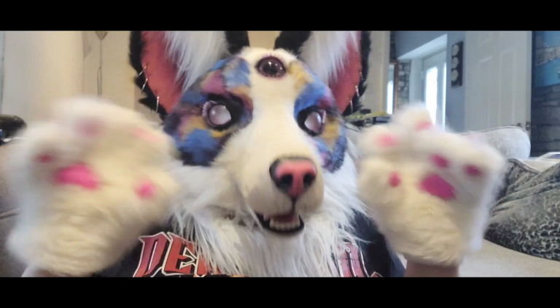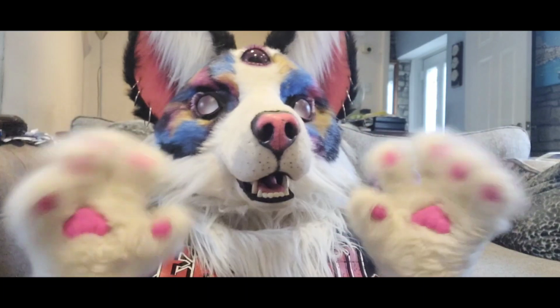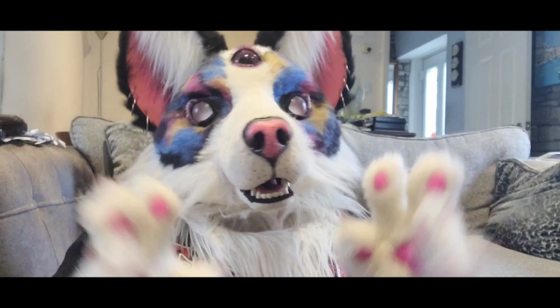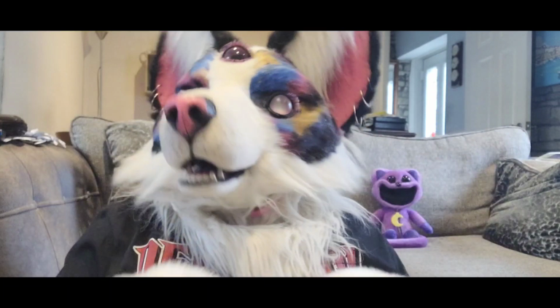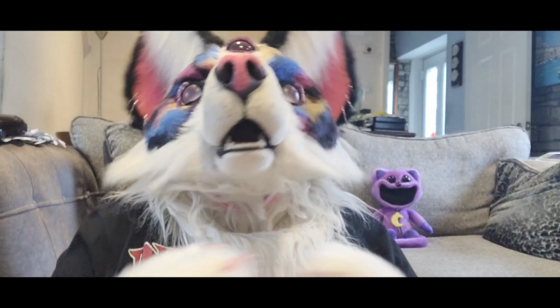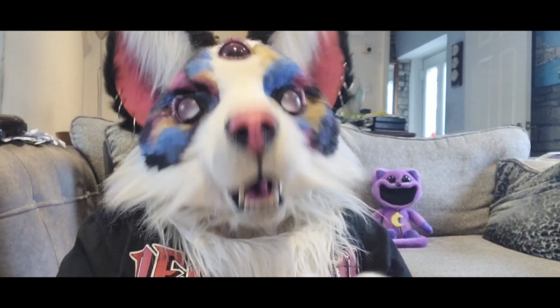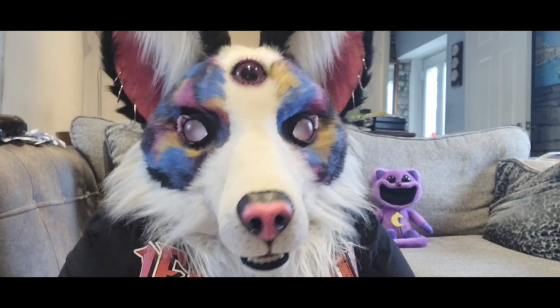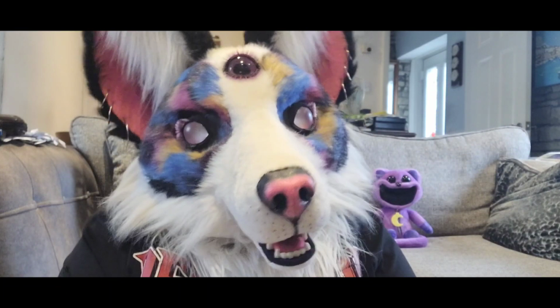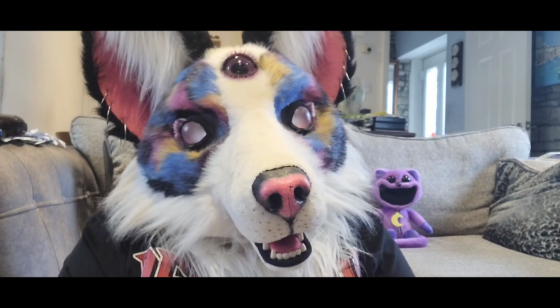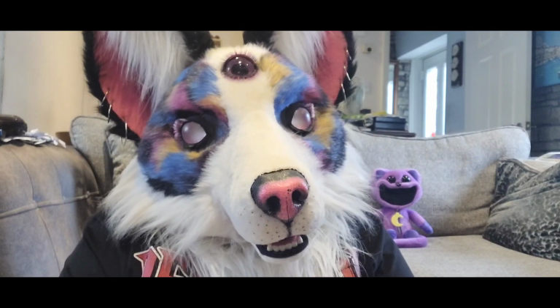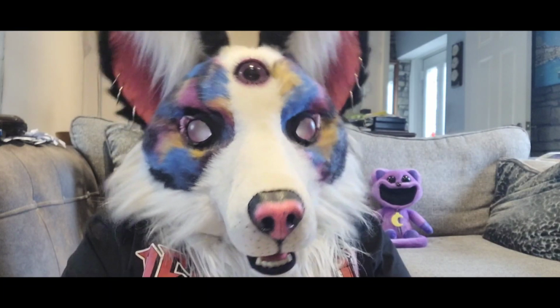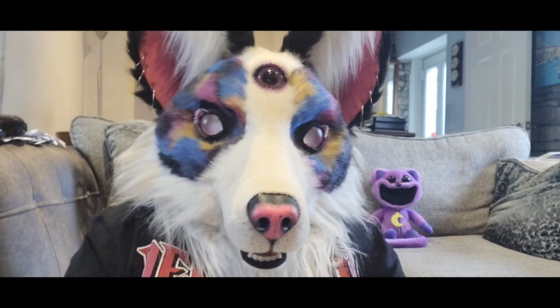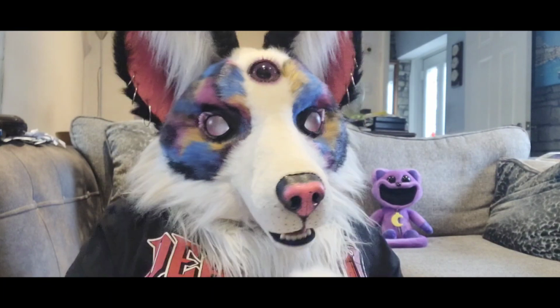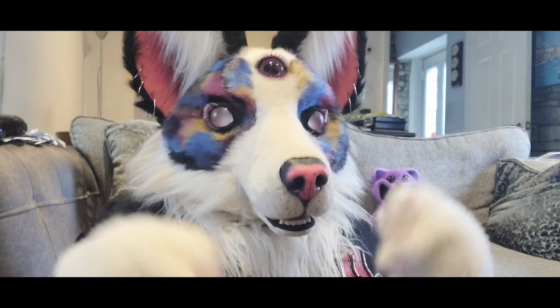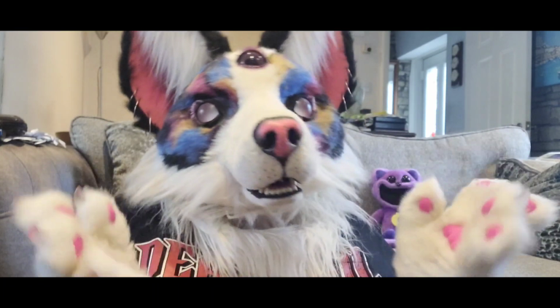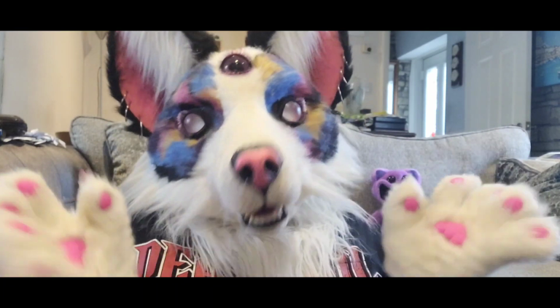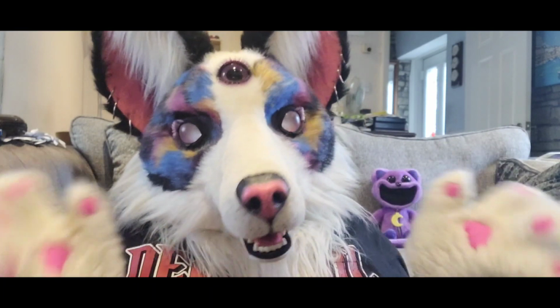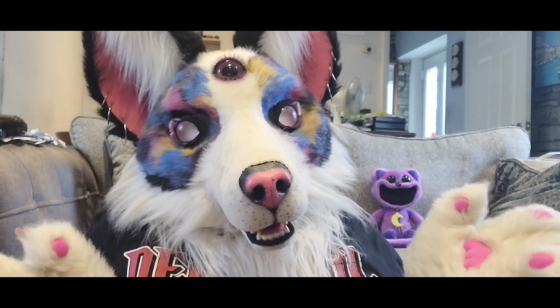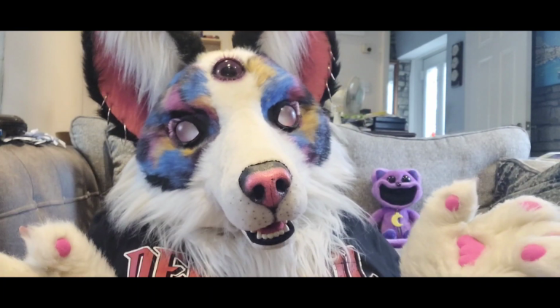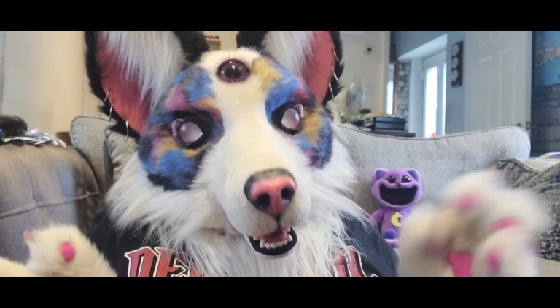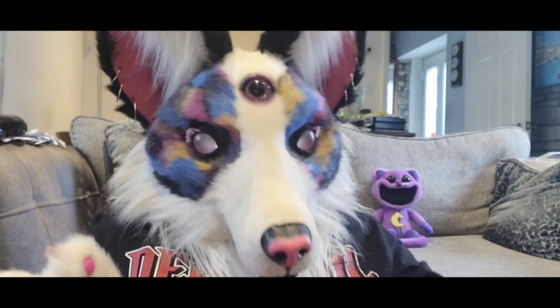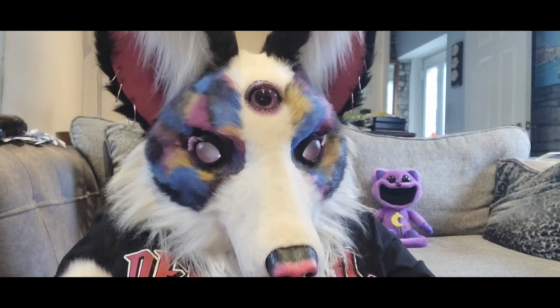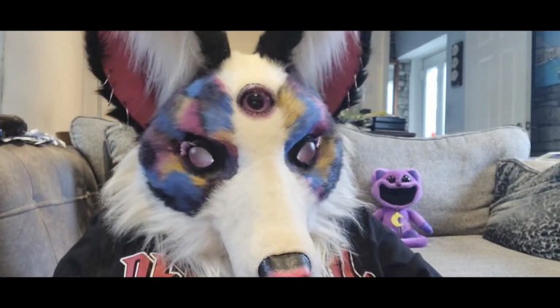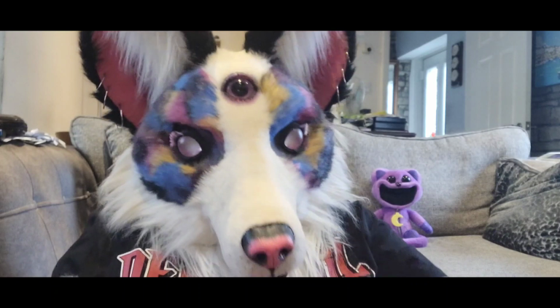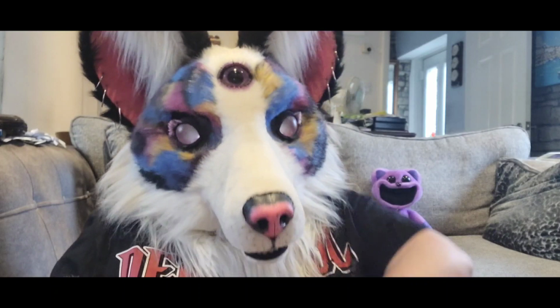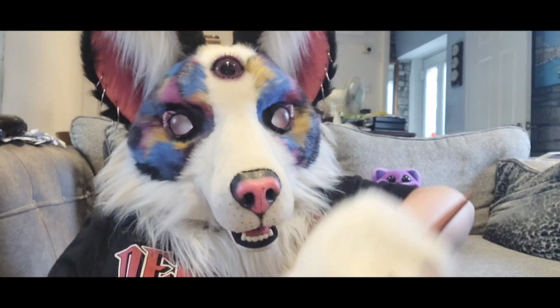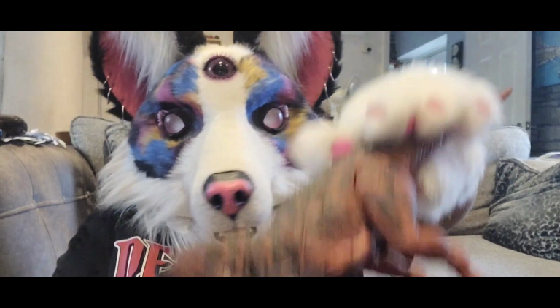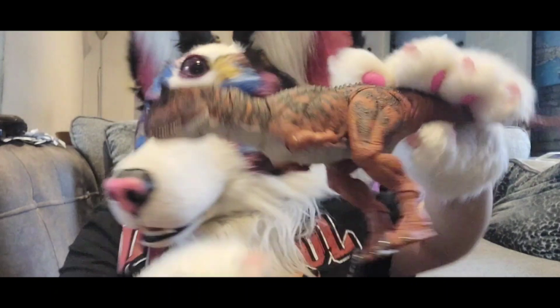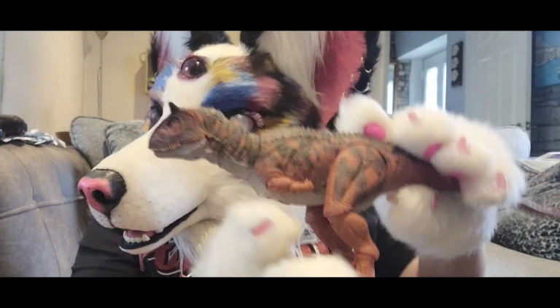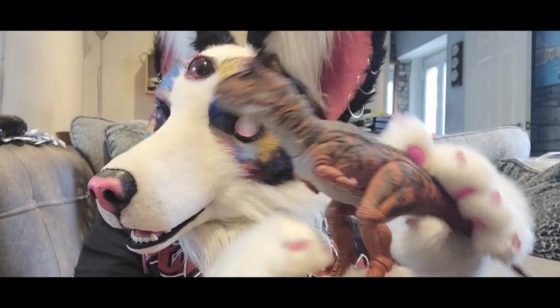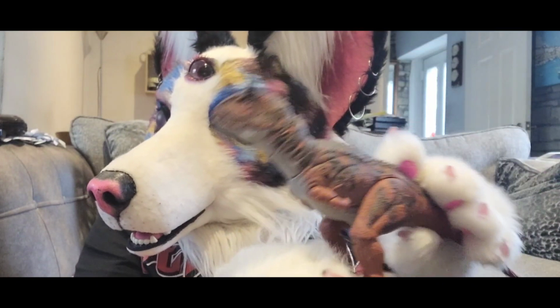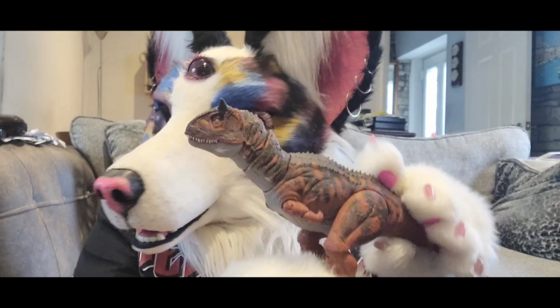Hi guys, welcome back to Nebula Fox Toy Reviews. Today we're back with Jurassic World and we are looking at this guy.